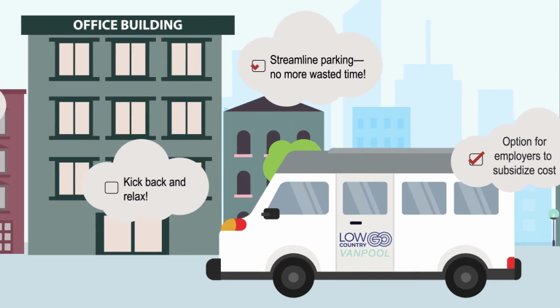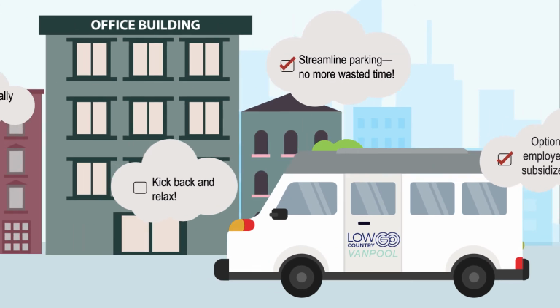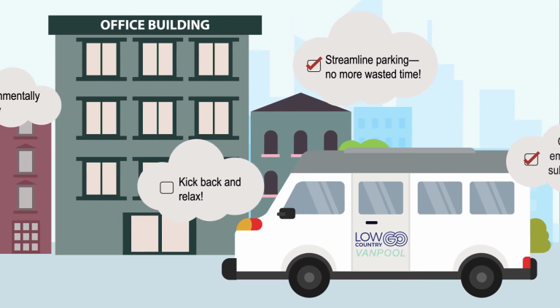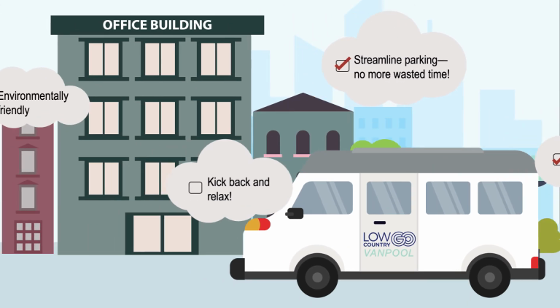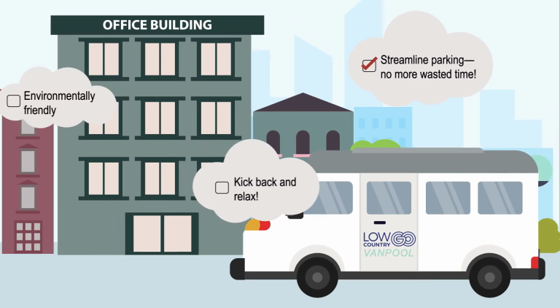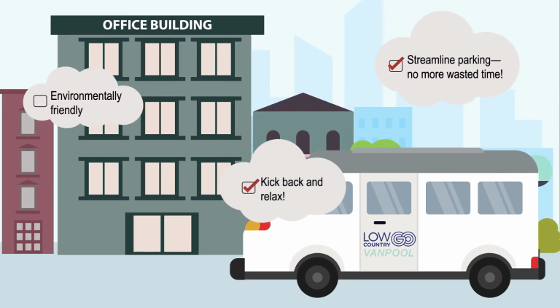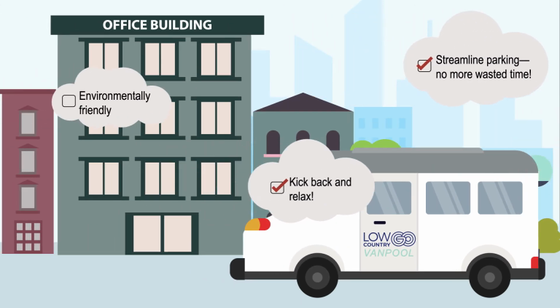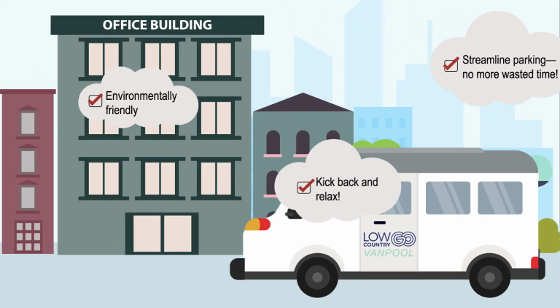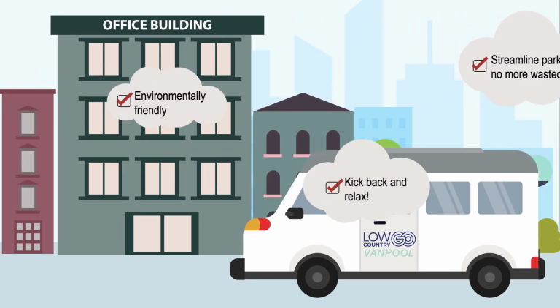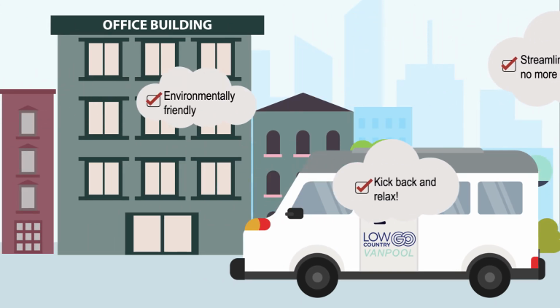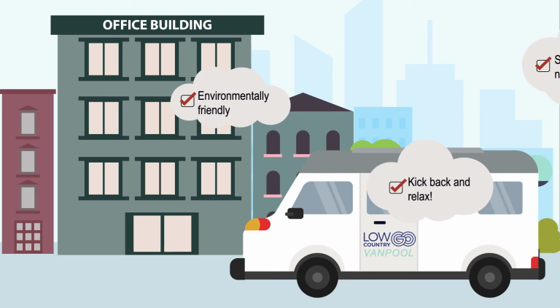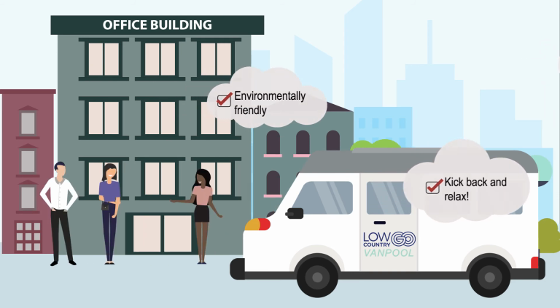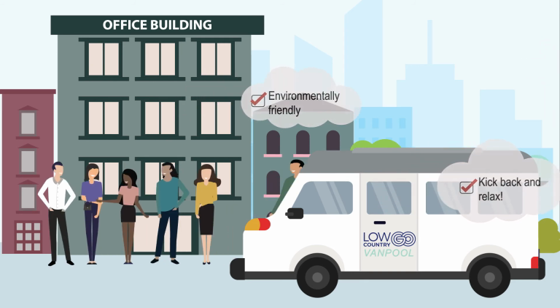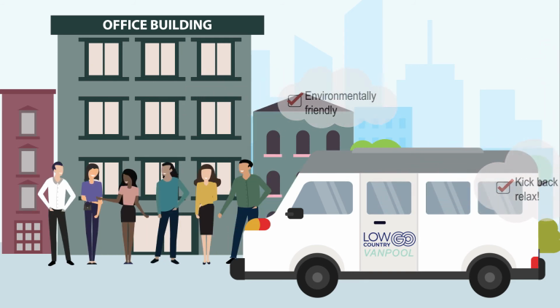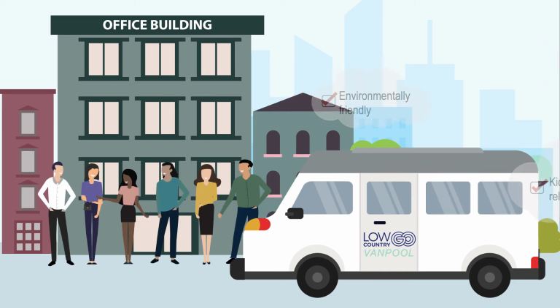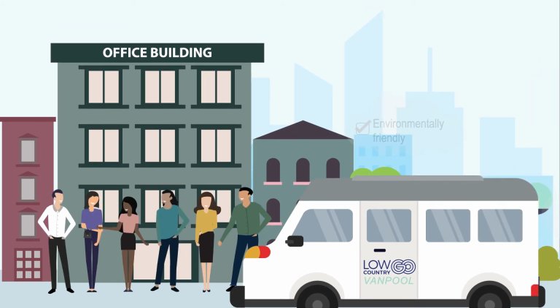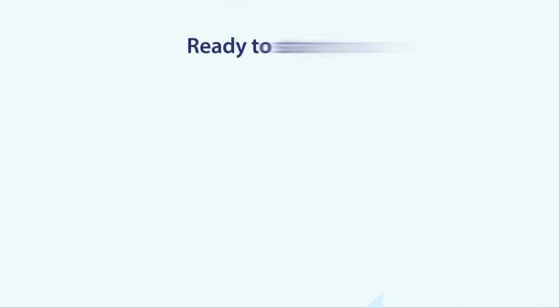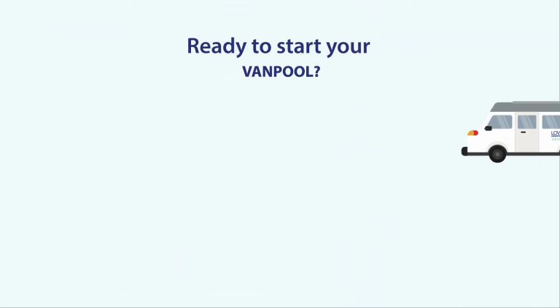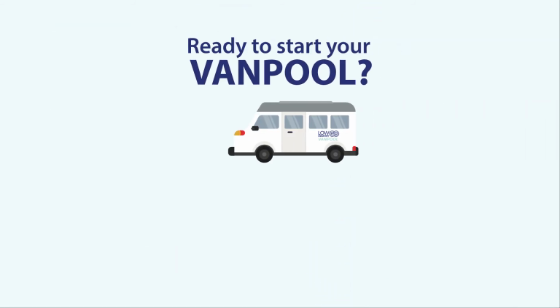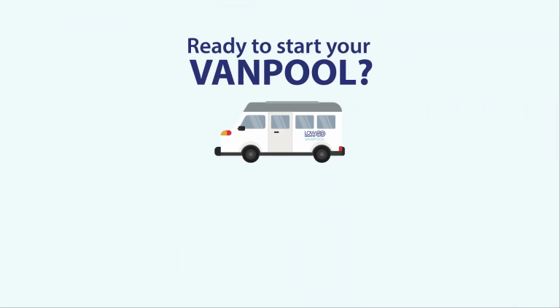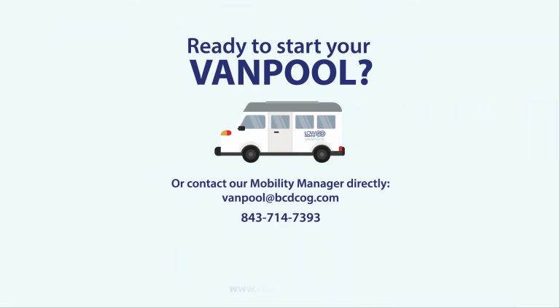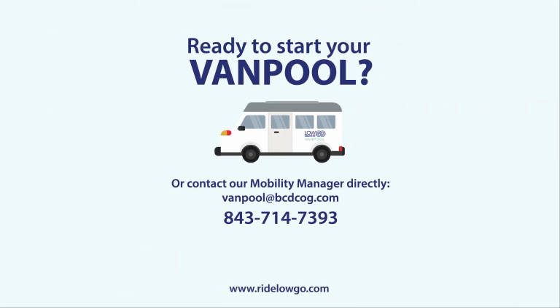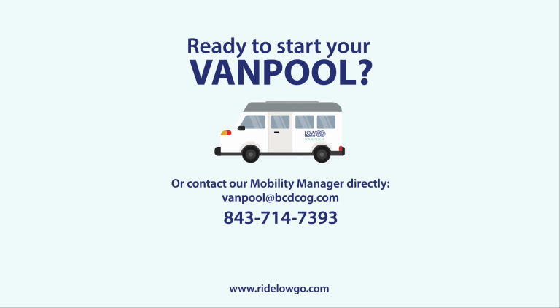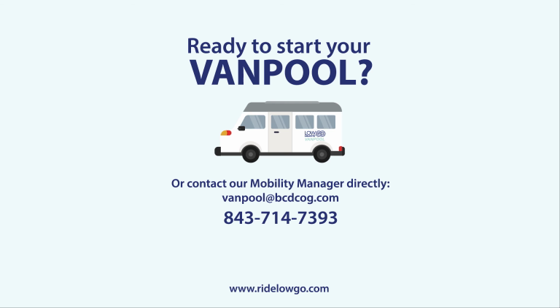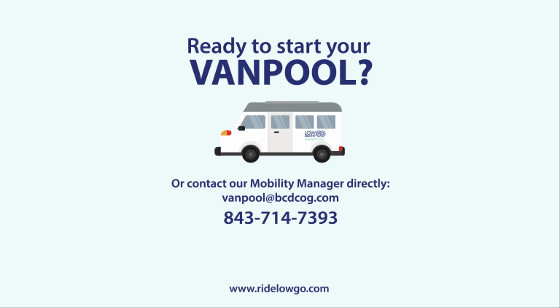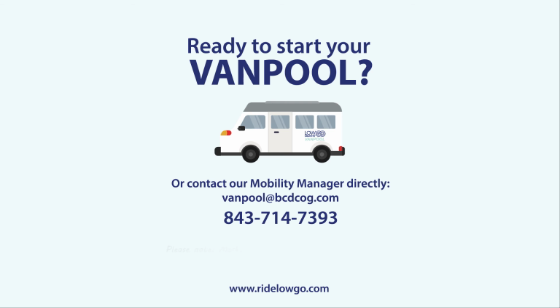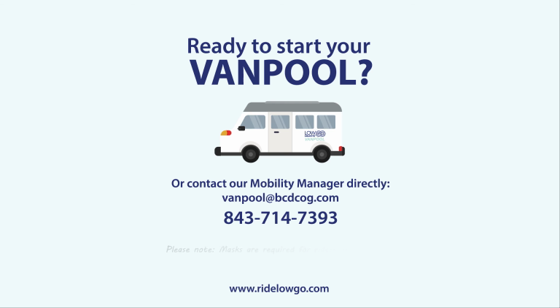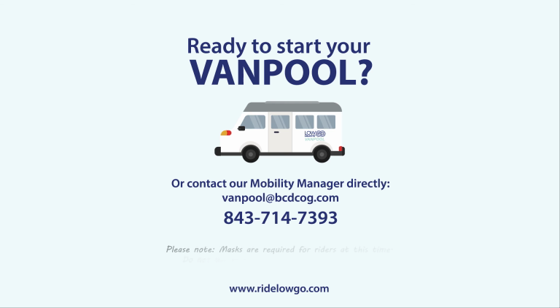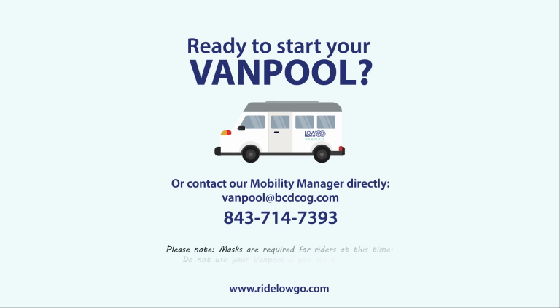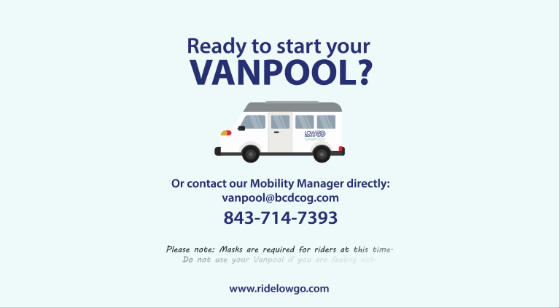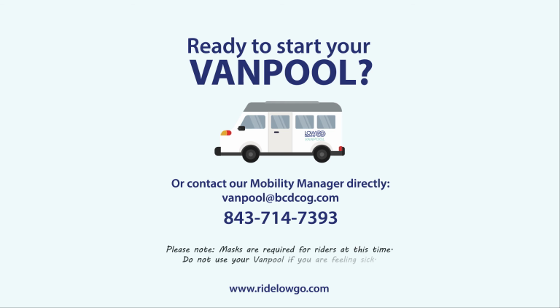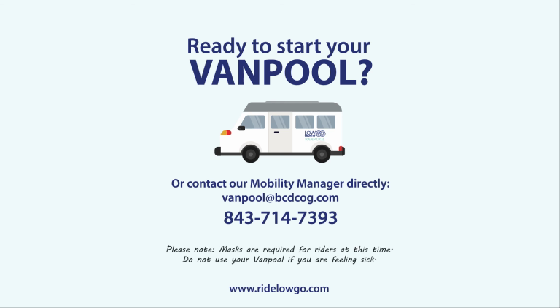You'll also save time on parking, reduce stress, and help the environment. Everybody wins. Ready to start your van pool? Visit www.ridelogo.com today to improve your commute and your life.